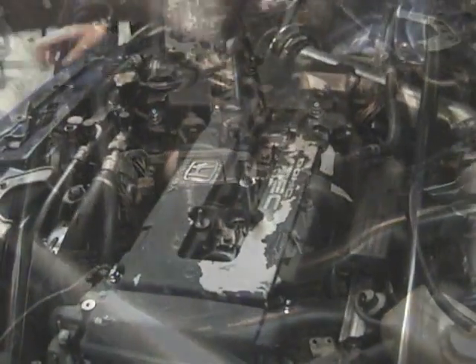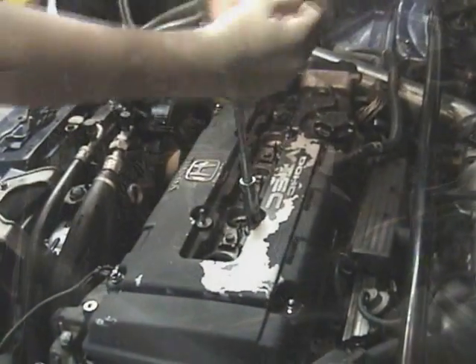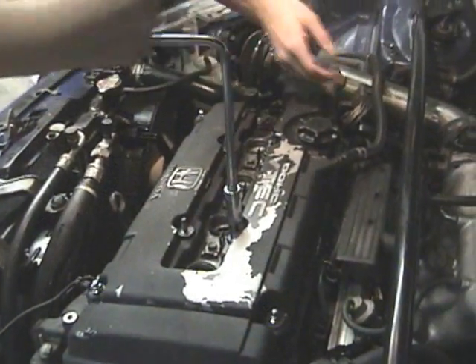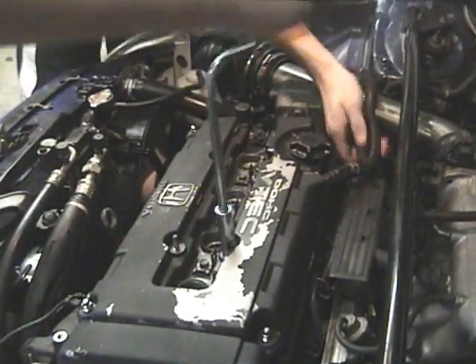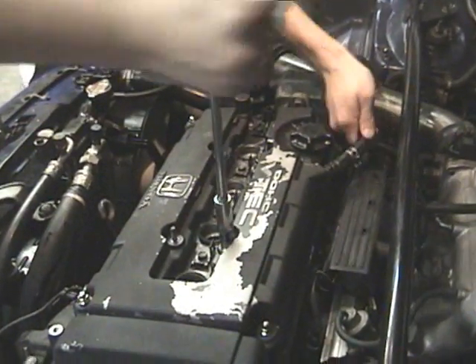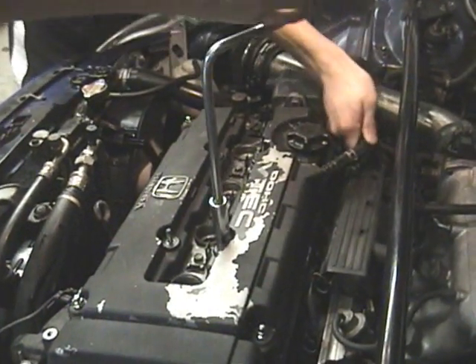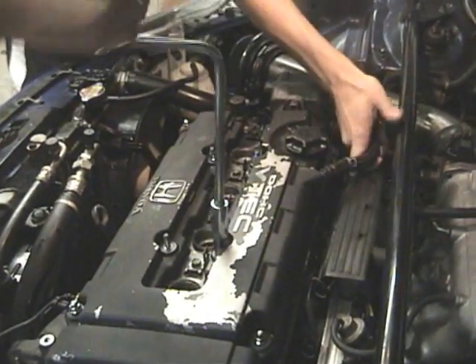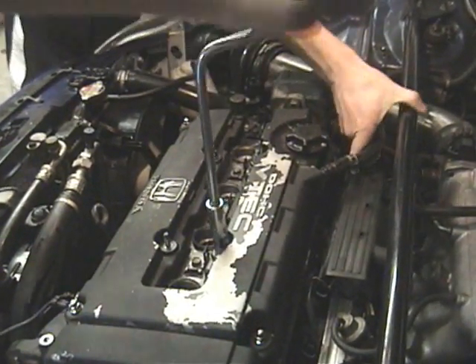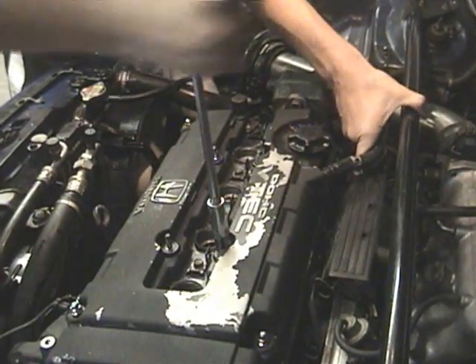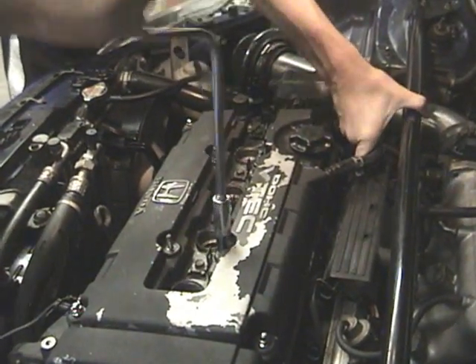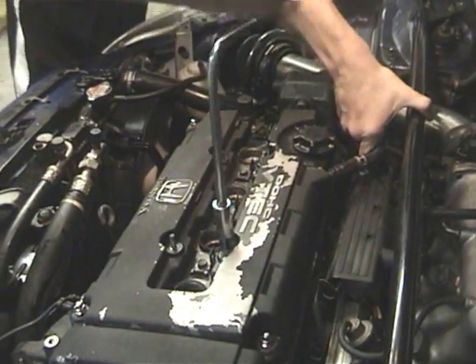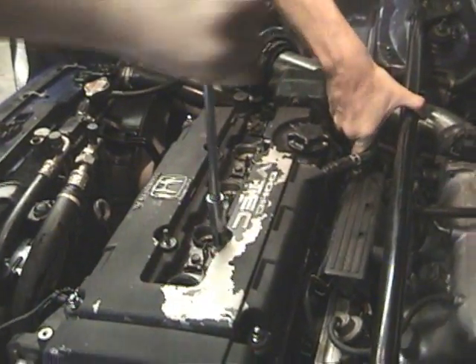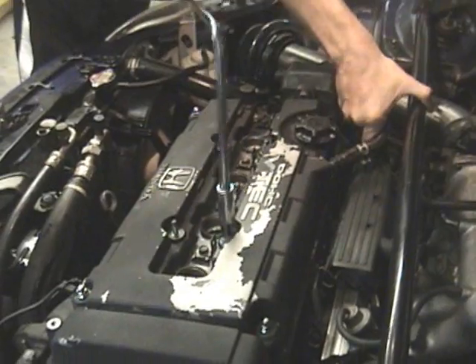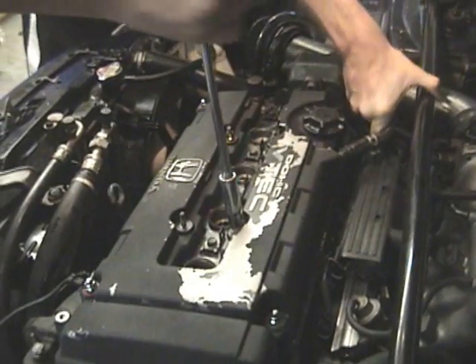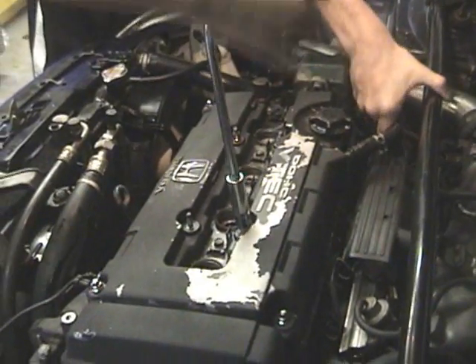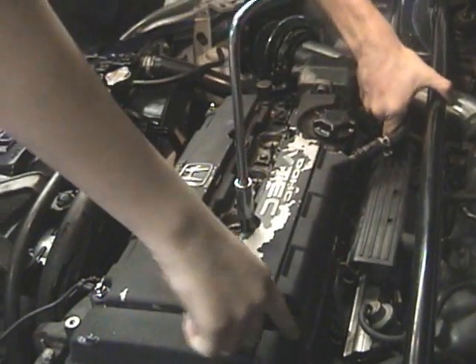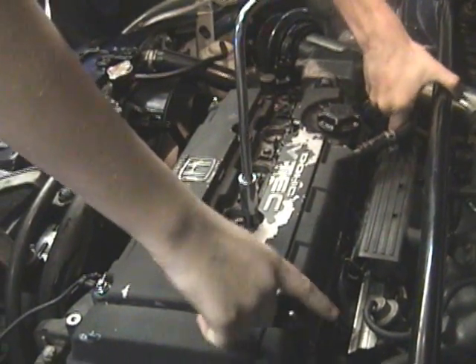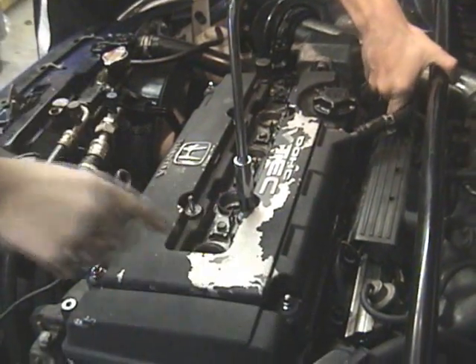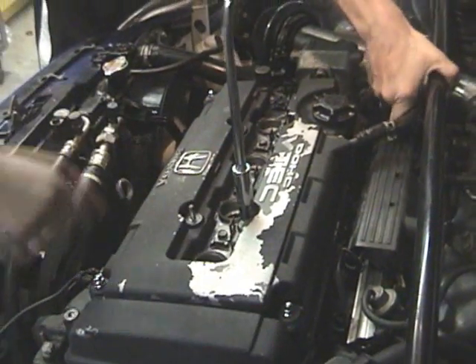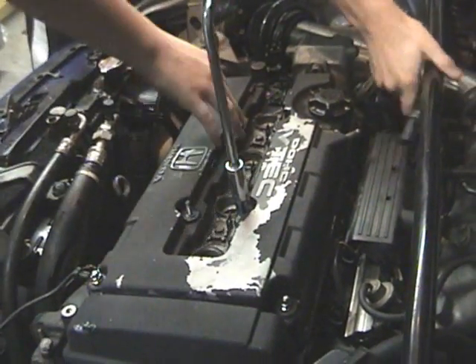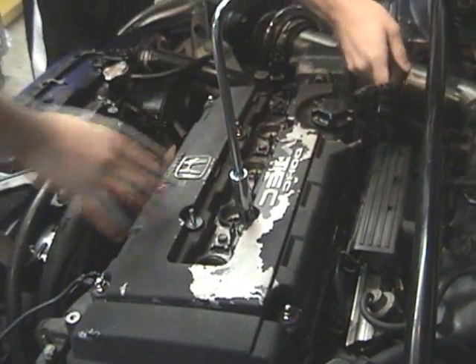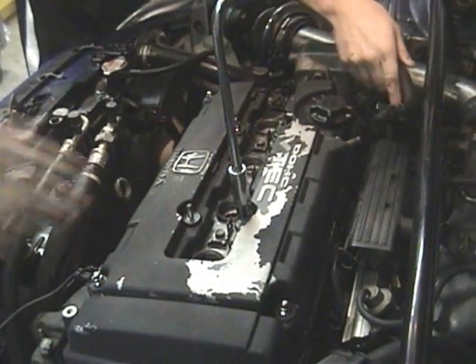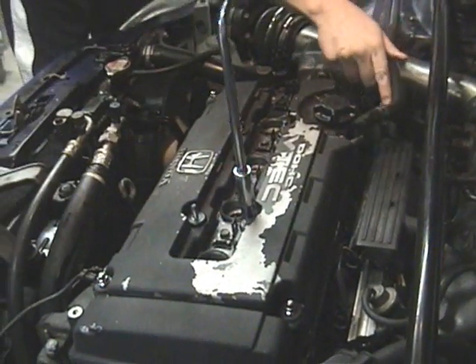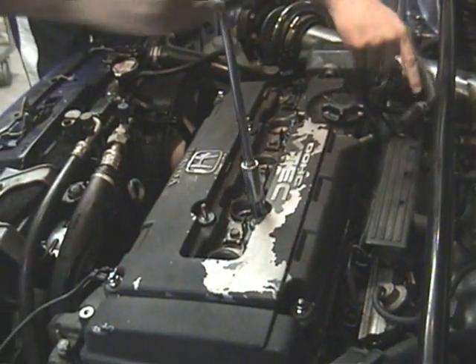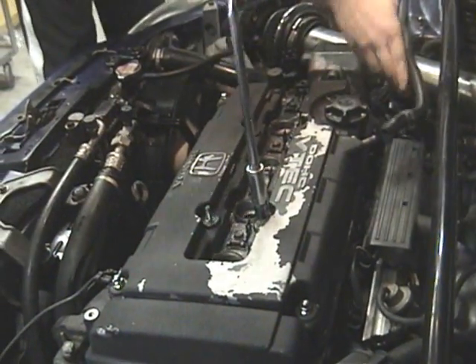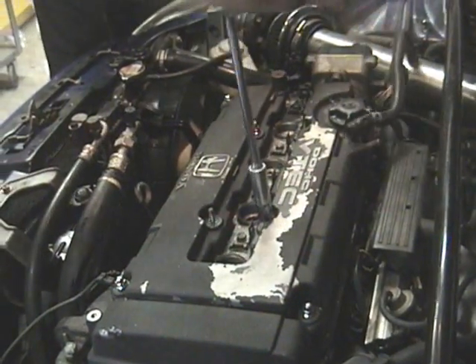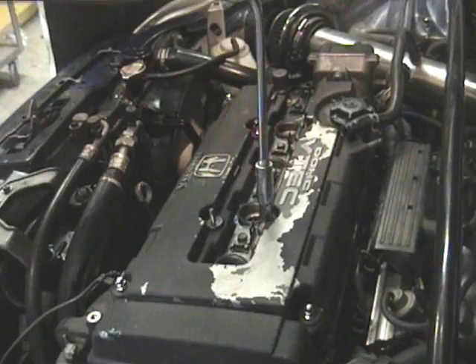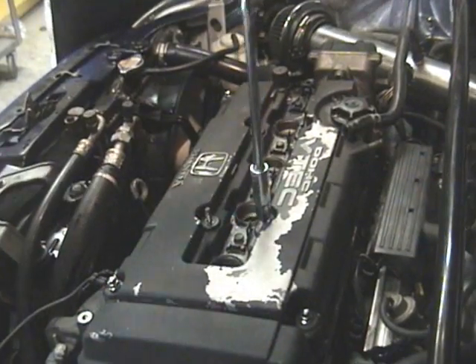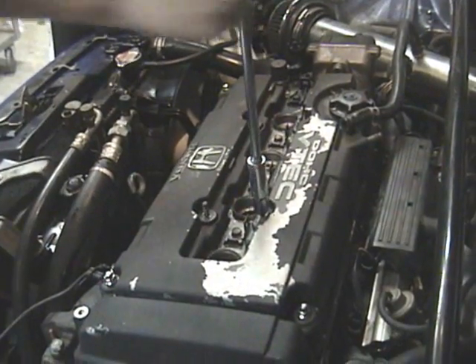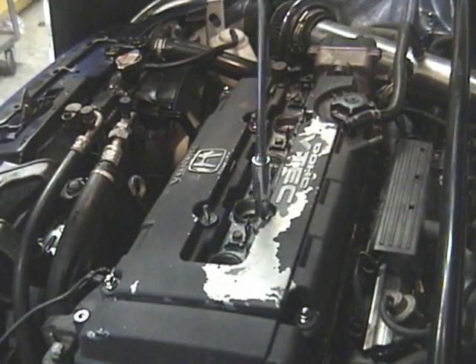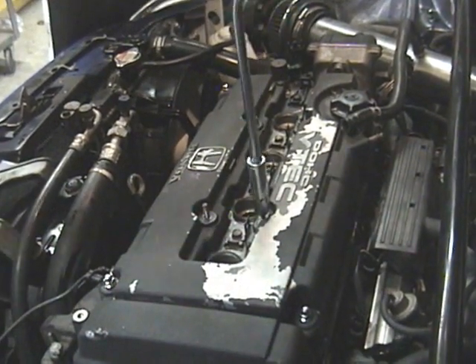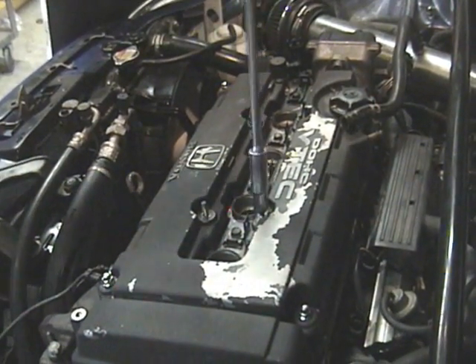We're gonna take off this ventilation hose here. You need to unscrew these eight or so bolts to take off the cap — it's a ten millimeter.